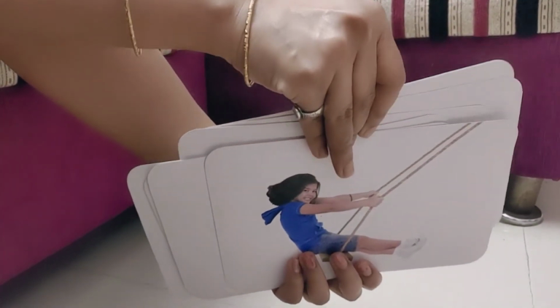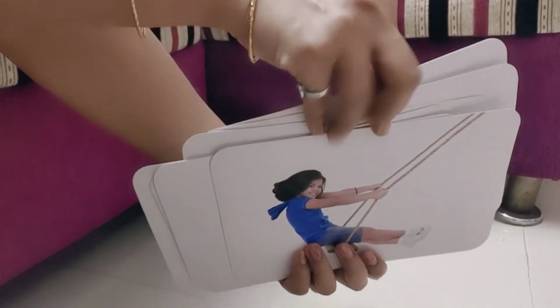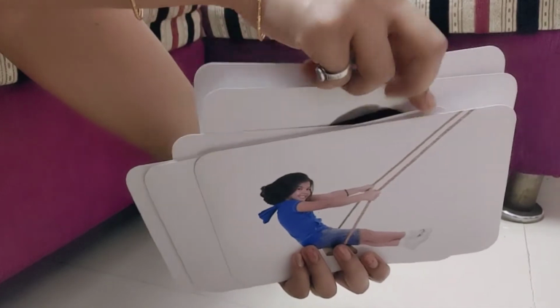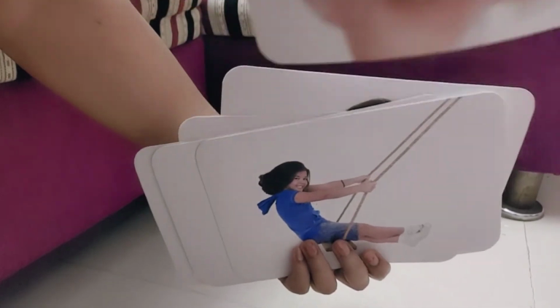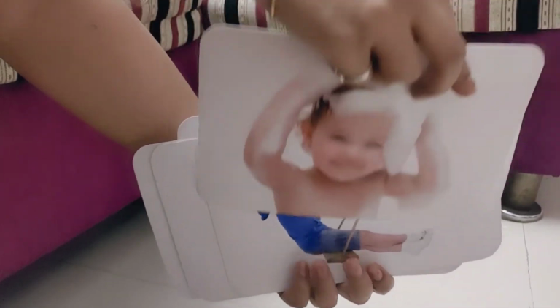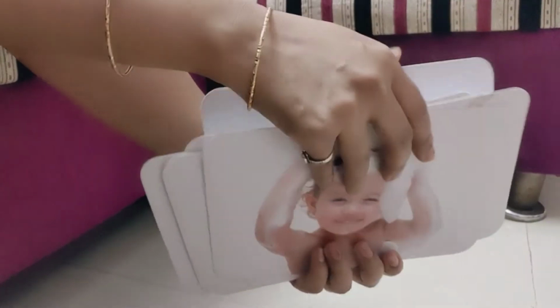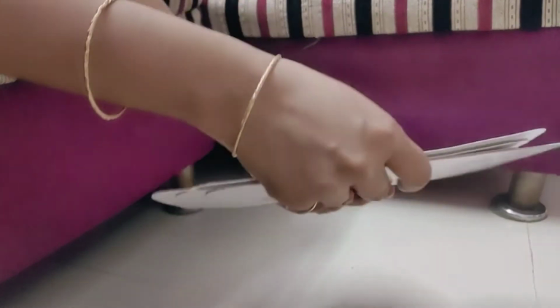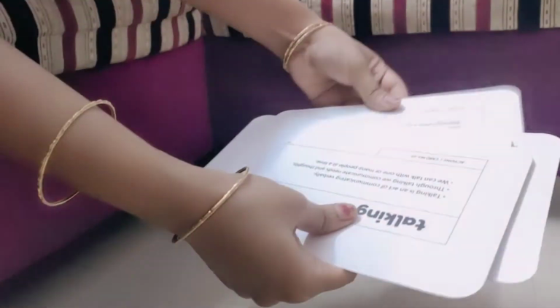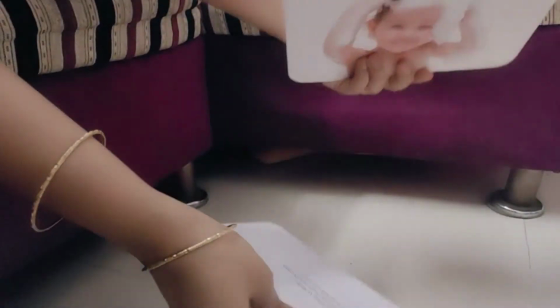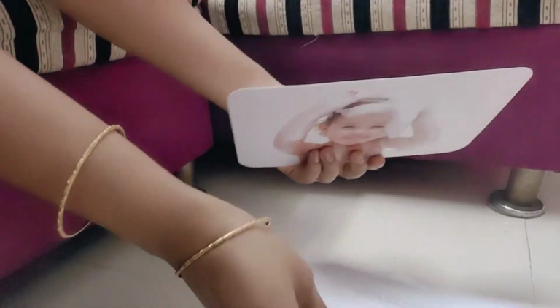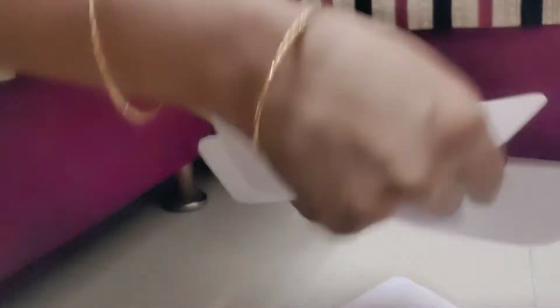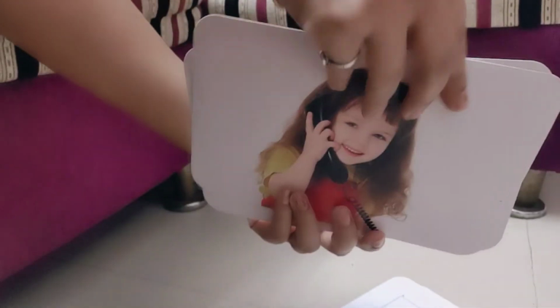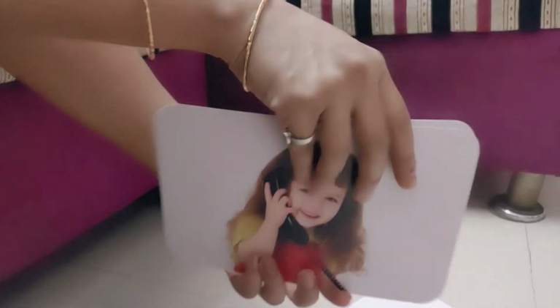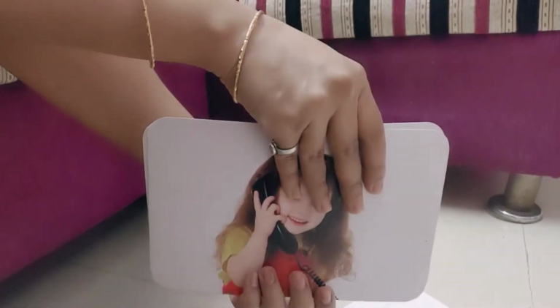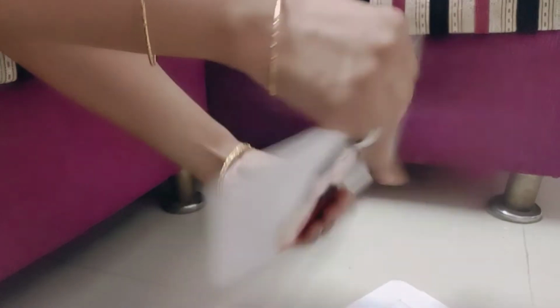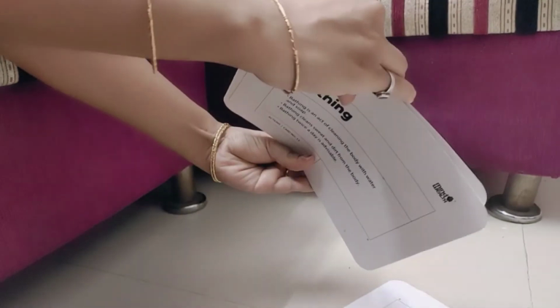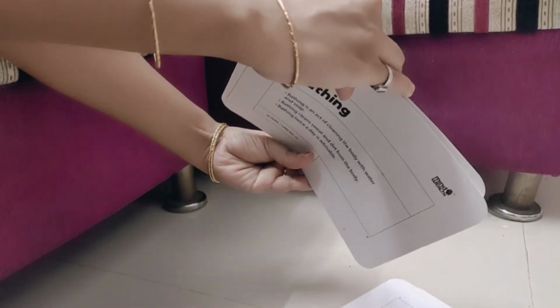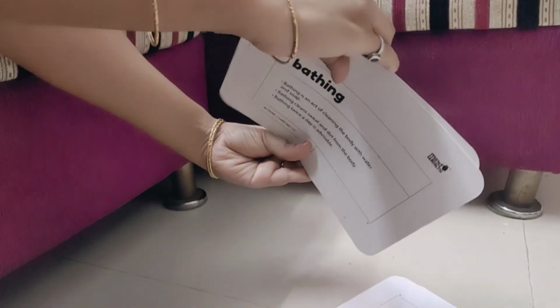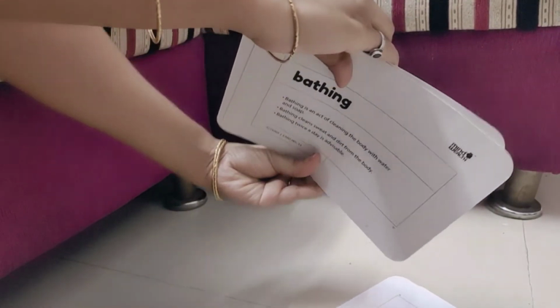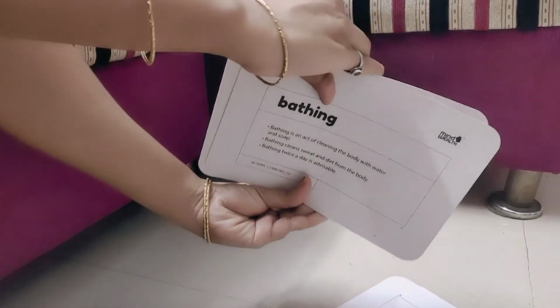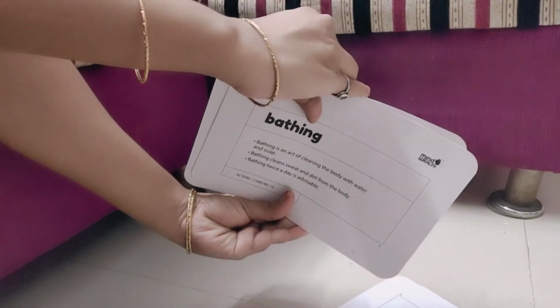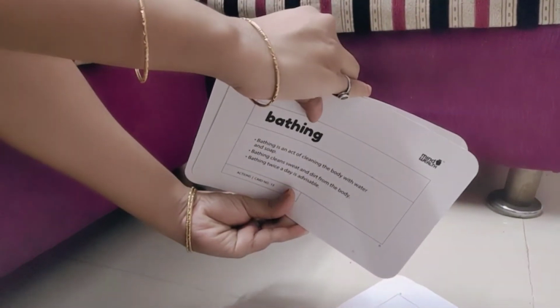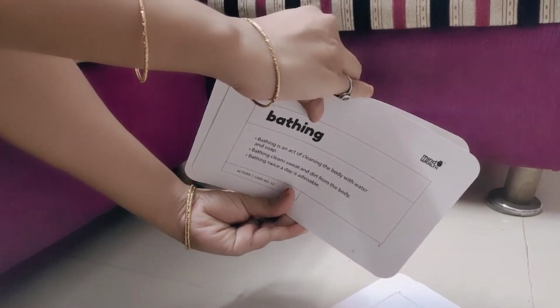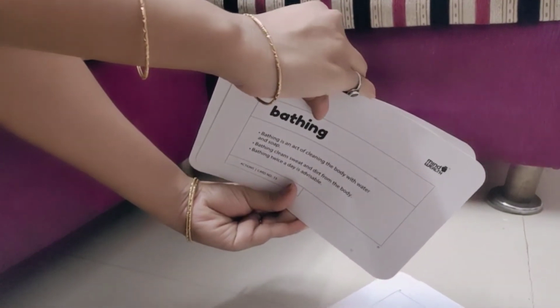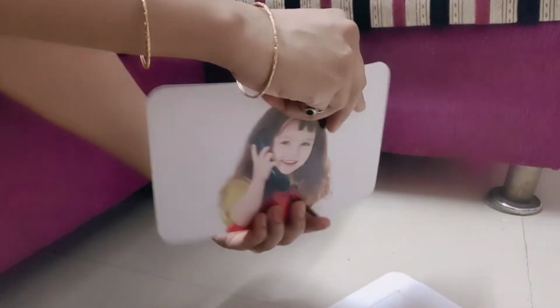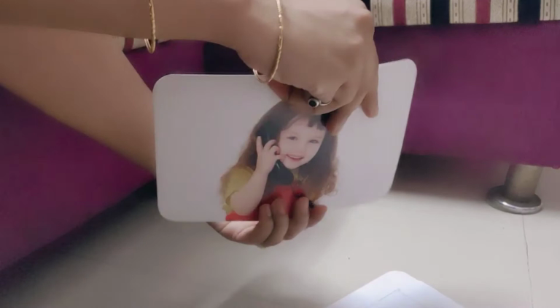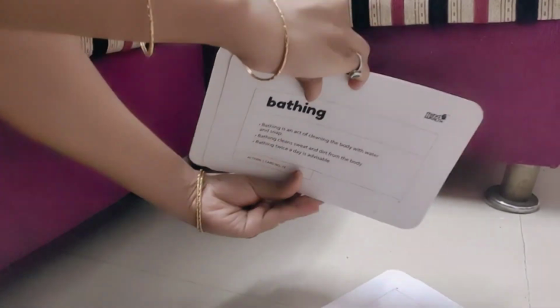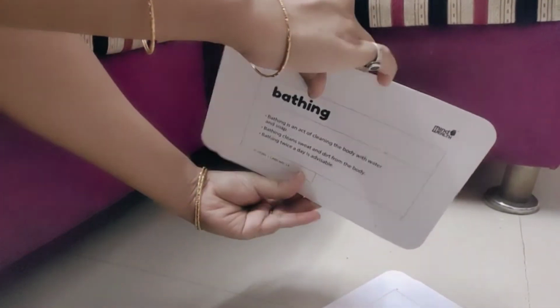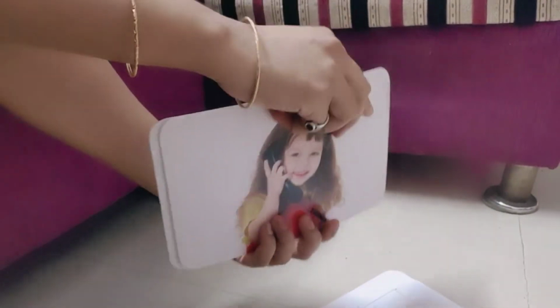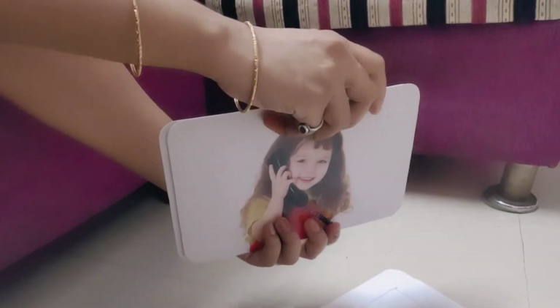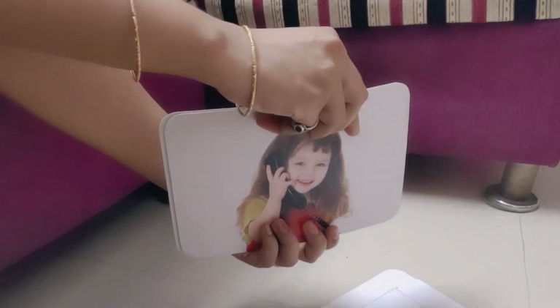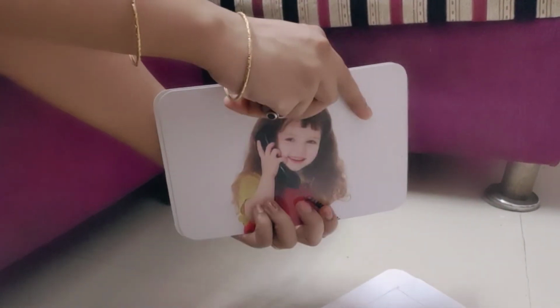This stack of flash cards is supported by both my thumbs — the left hand thumb and the right hand thumb. So in the front you see my fingers, but at the back they are my thumbs.